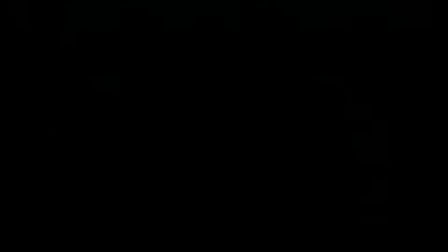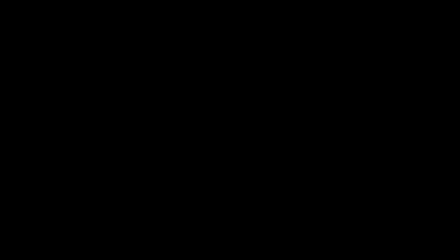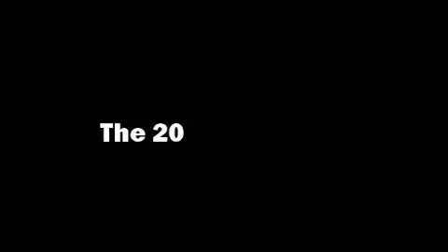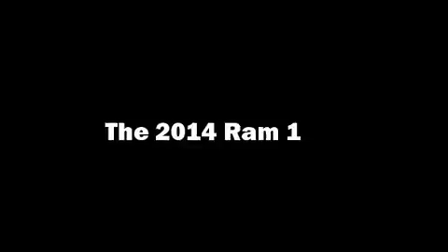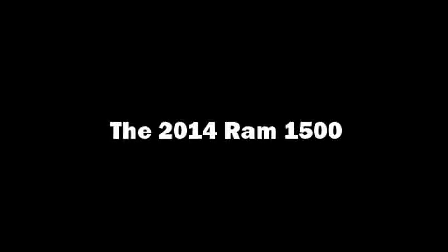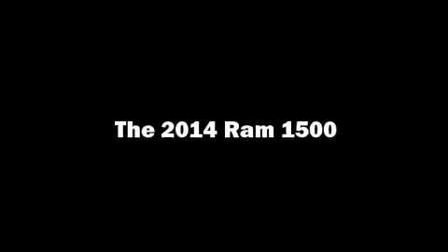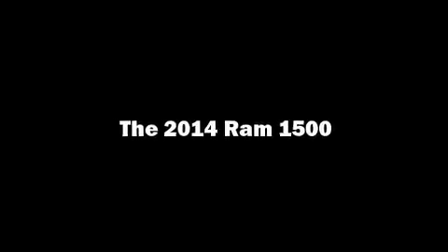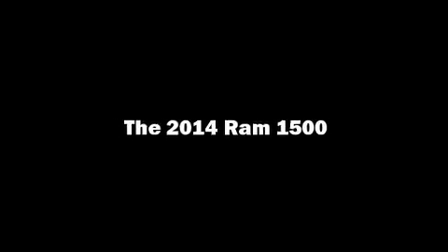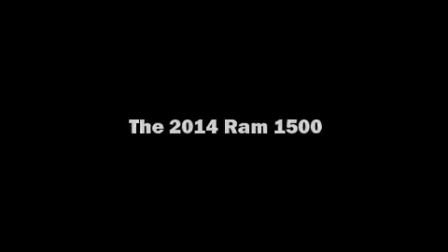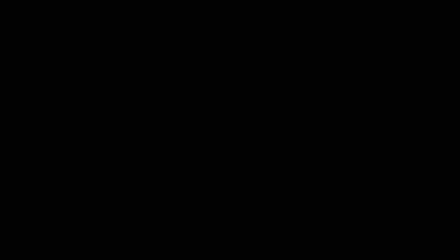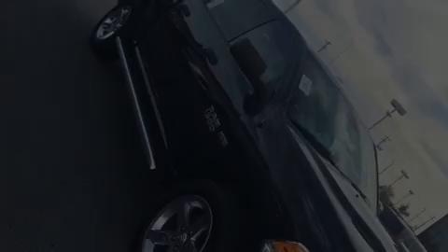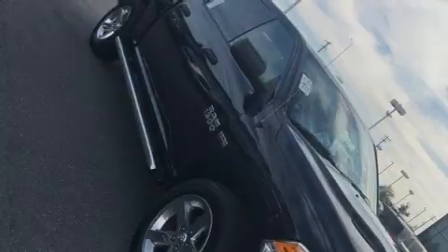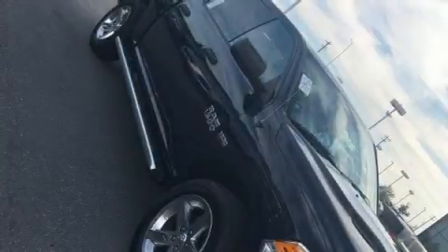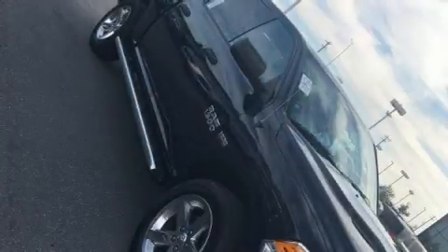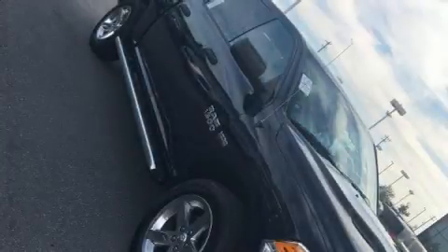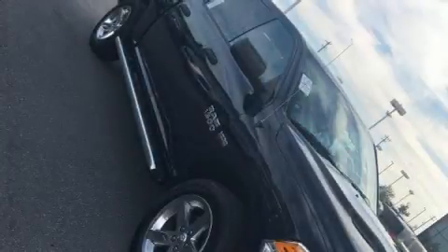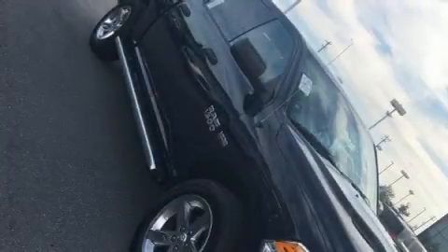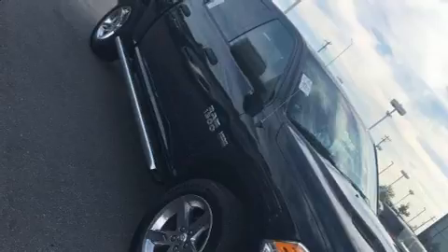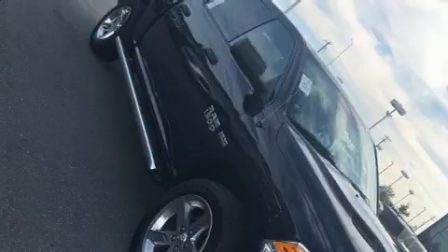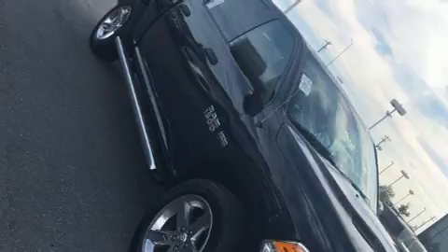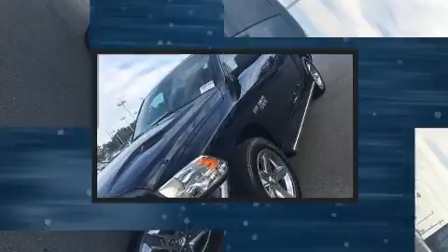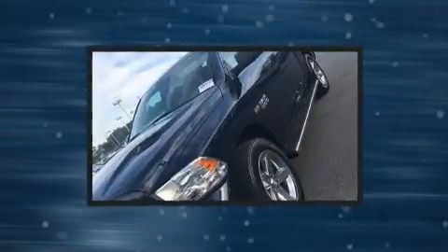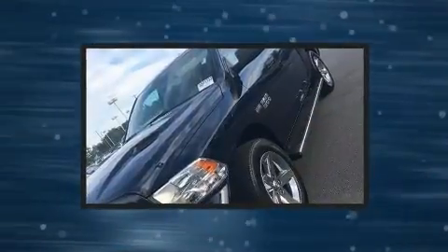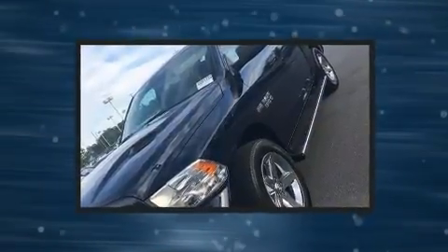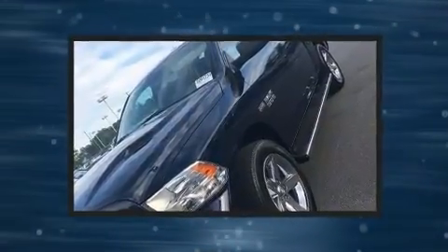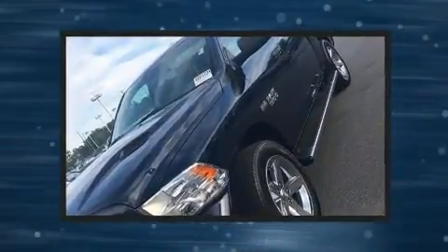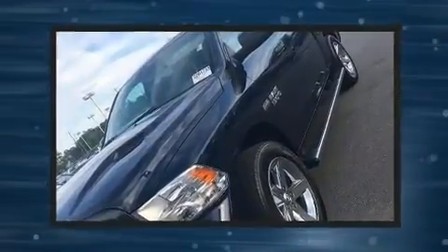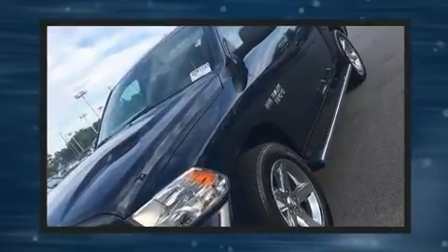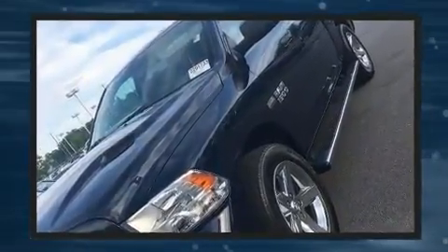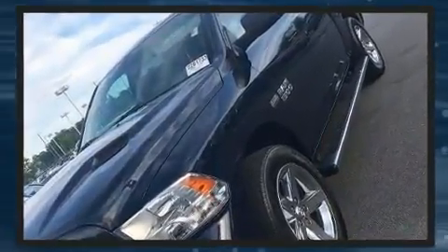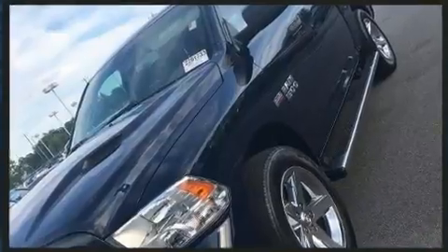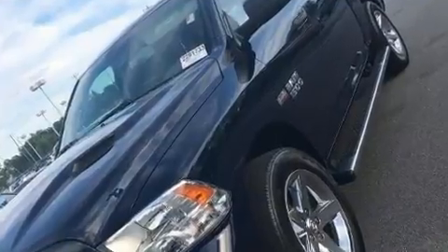You can expect a lot from the 2014 Ram 1500. With less than 40,000 miles on the odometer, you can be confident that this pre-owned vehicle will provide you reliable transportation.